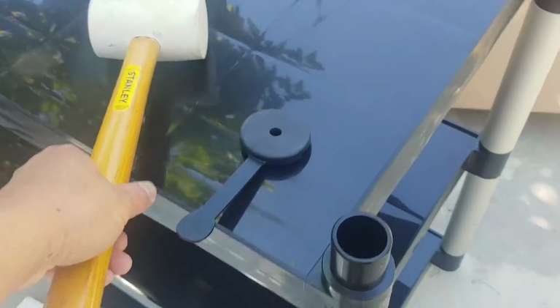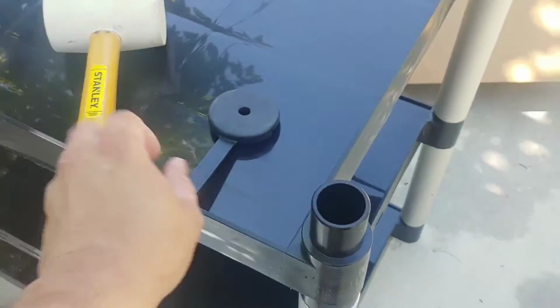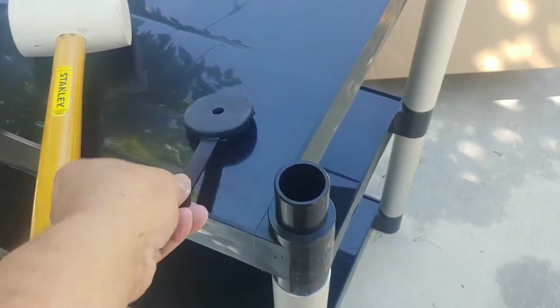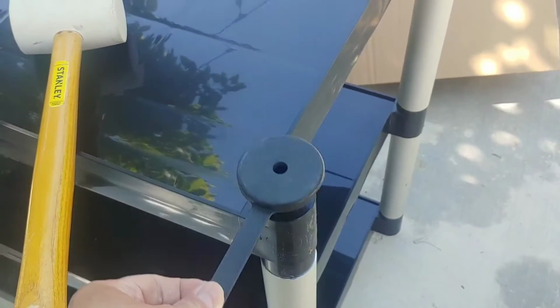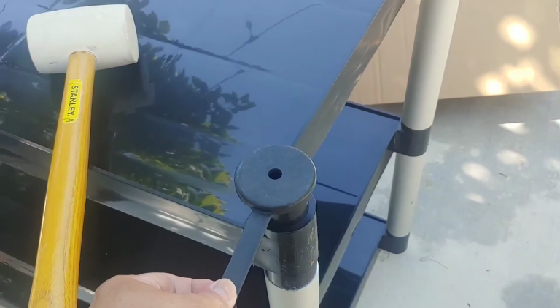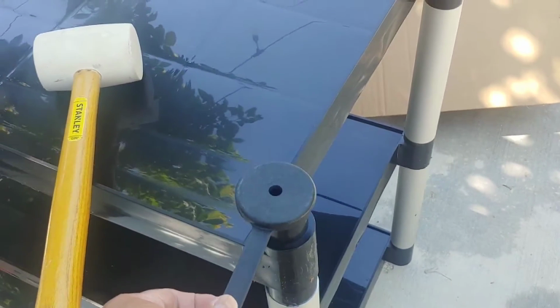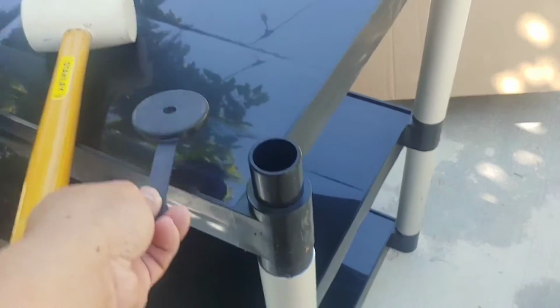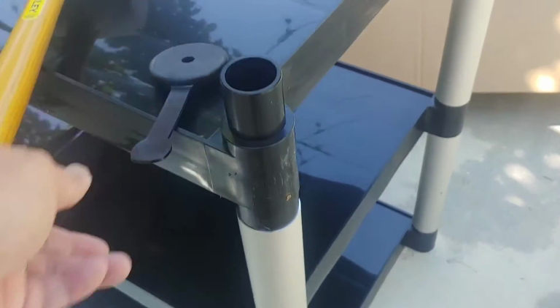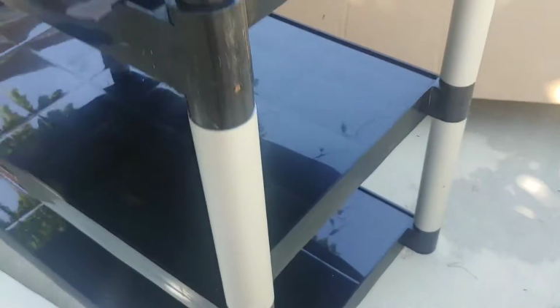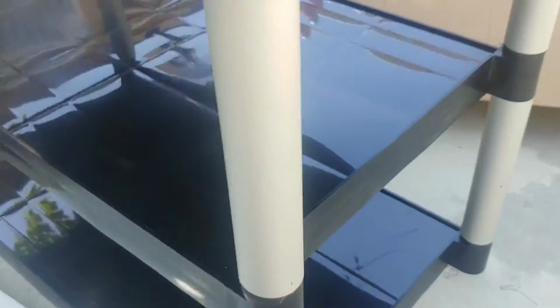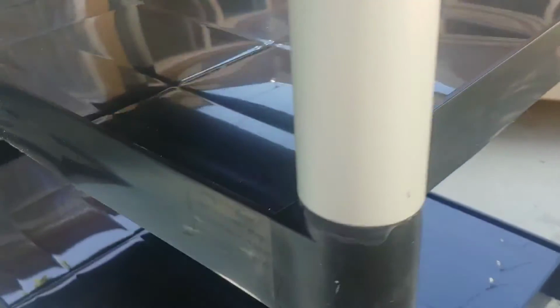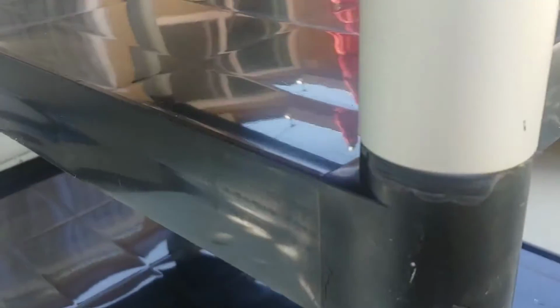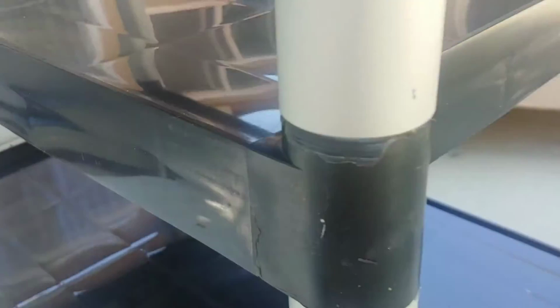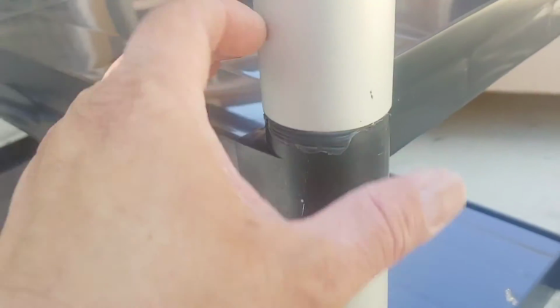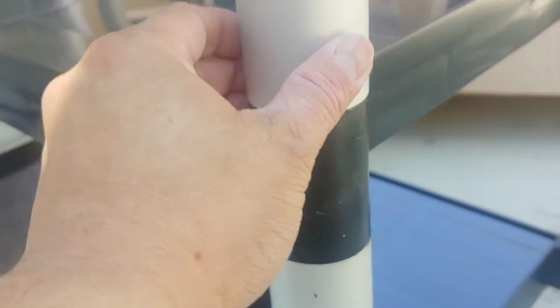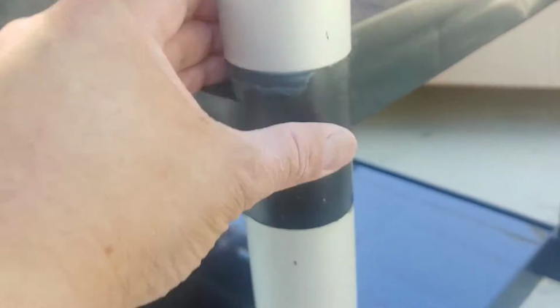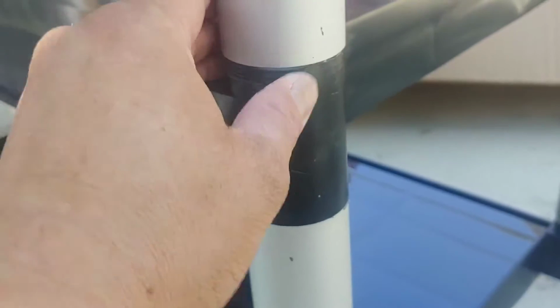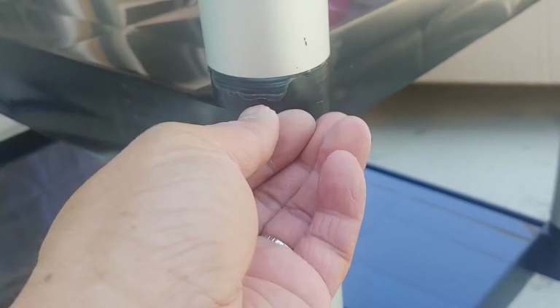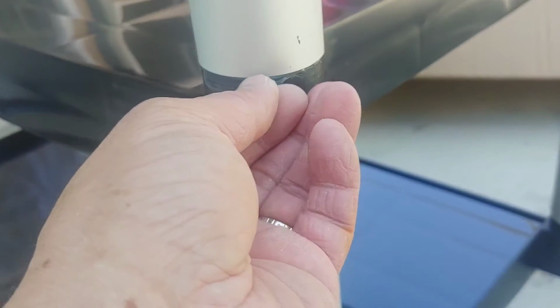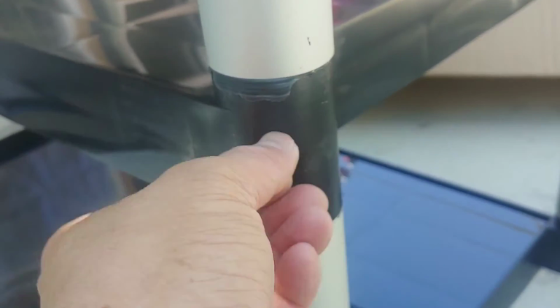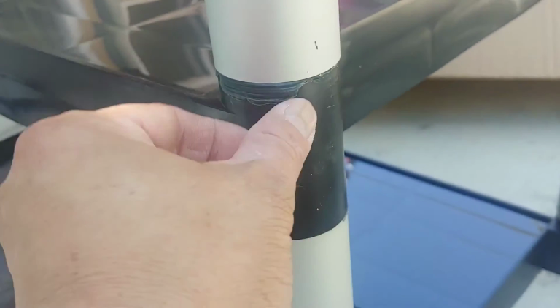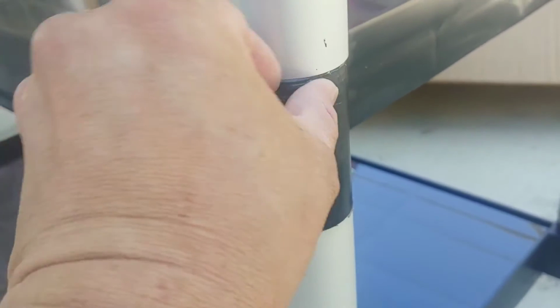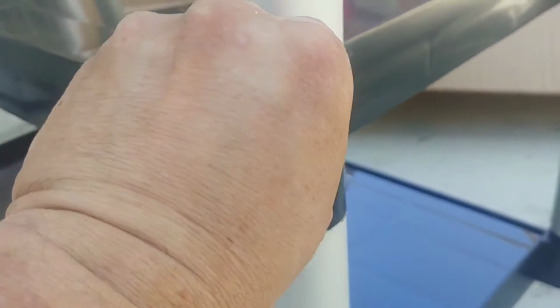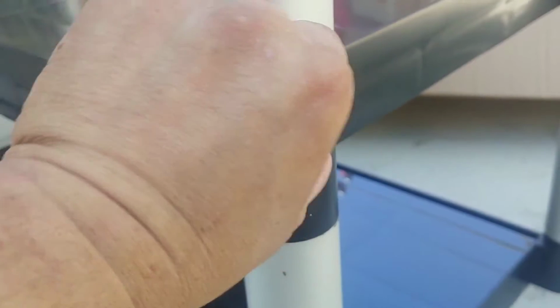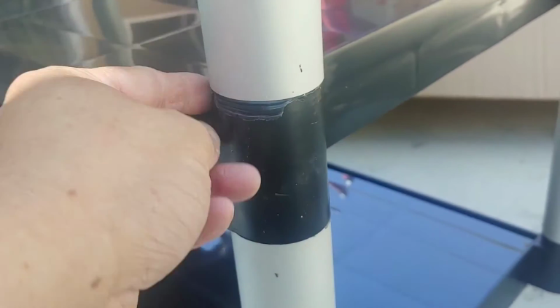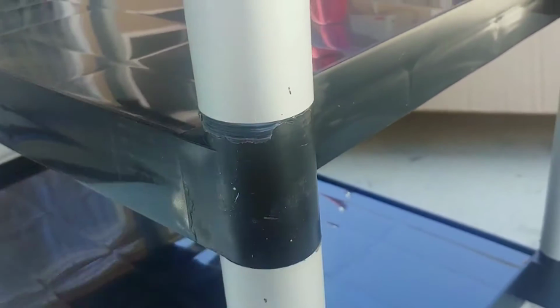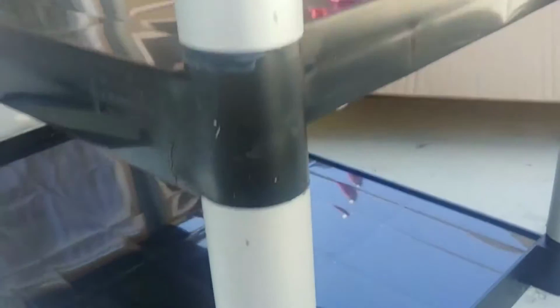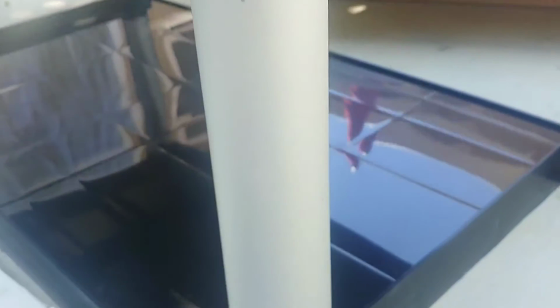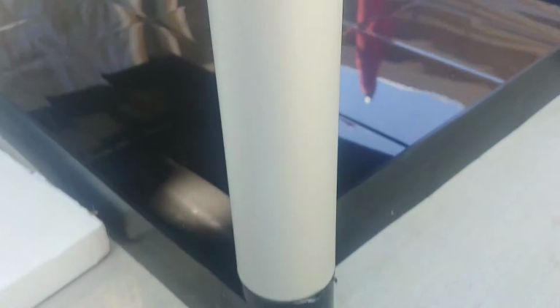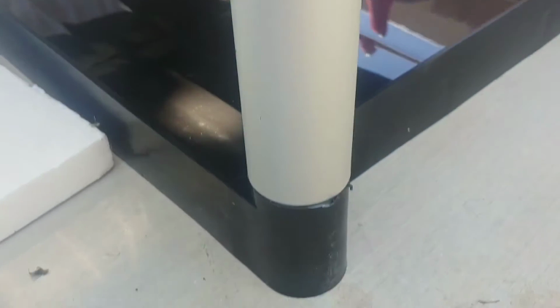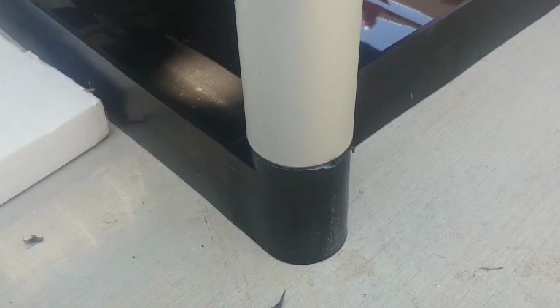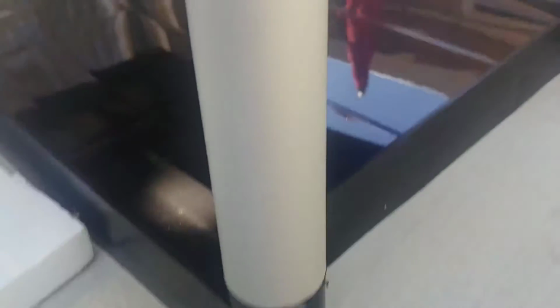Make sure you use the cap on here to hammer it down. Everything has to be fitted exactly like this, and a little bit of rubber is going to be coming off. Everything has to fit together.